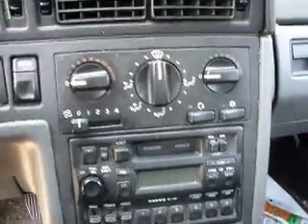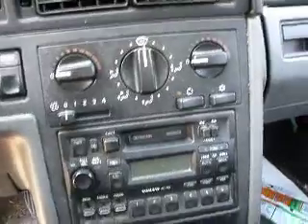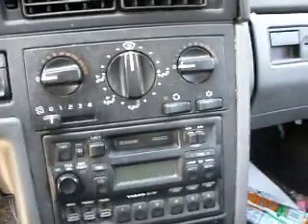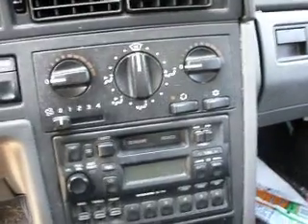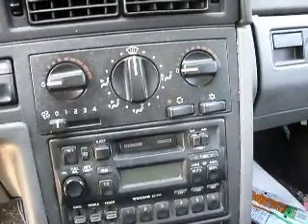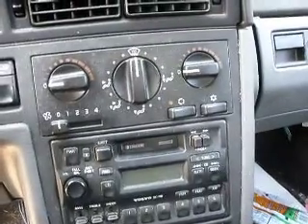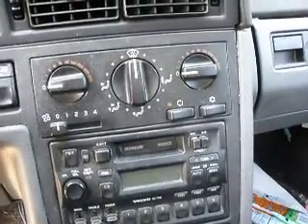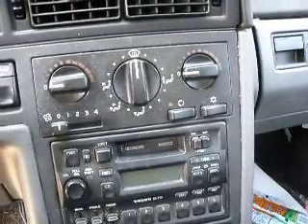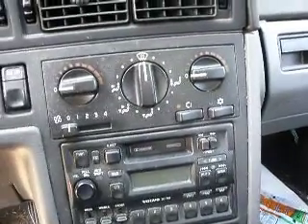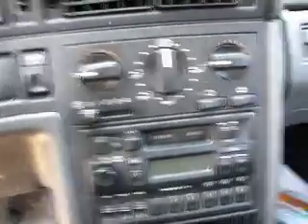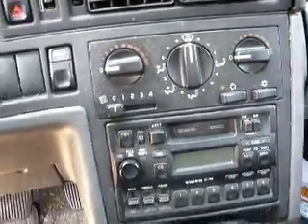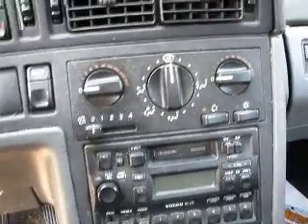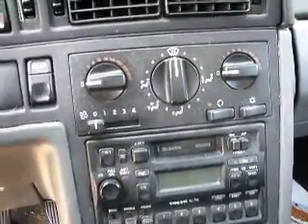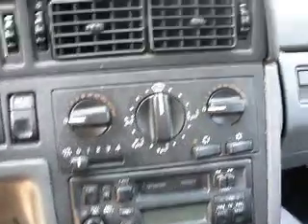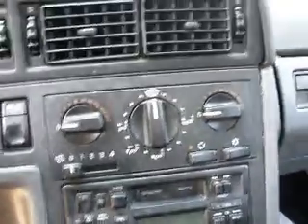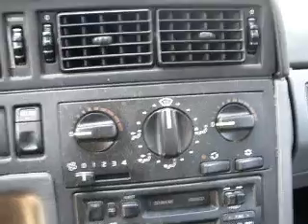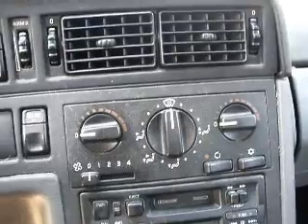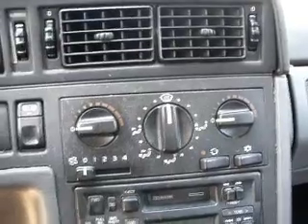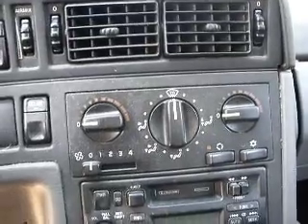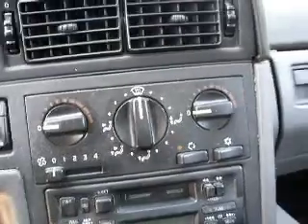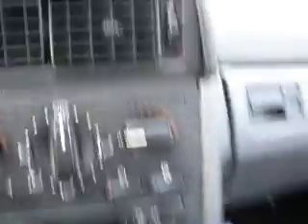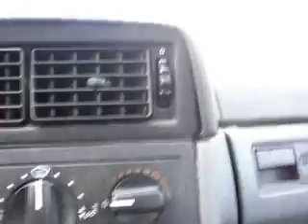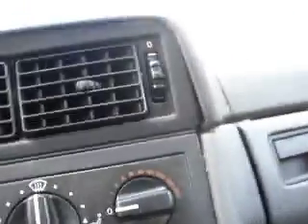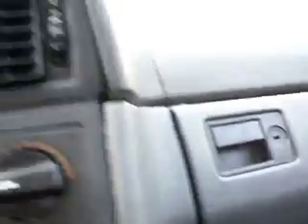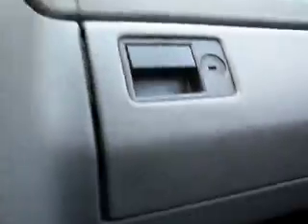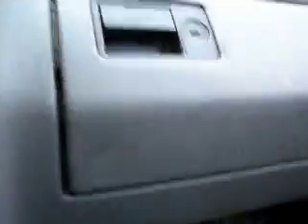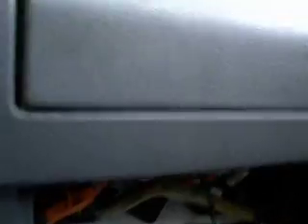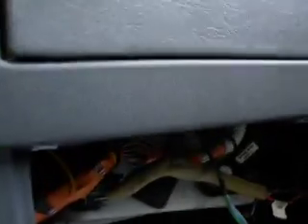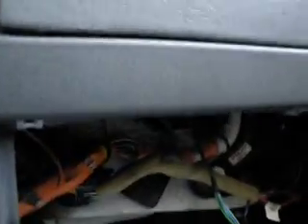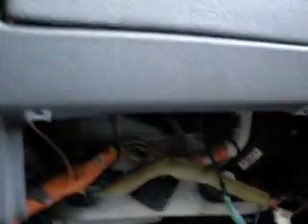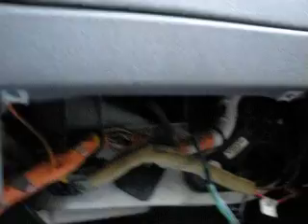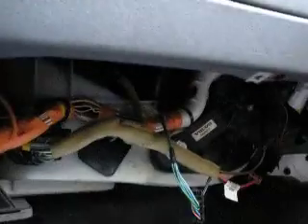AC does not work. Heater does work. Switch is broken to defrost. Worst part — the blower broke.